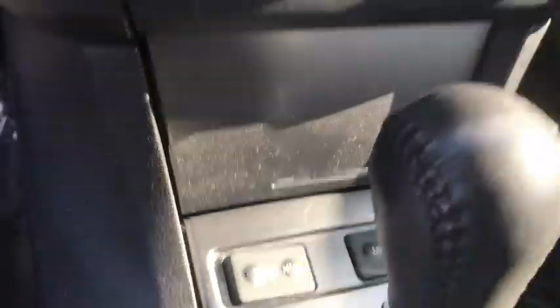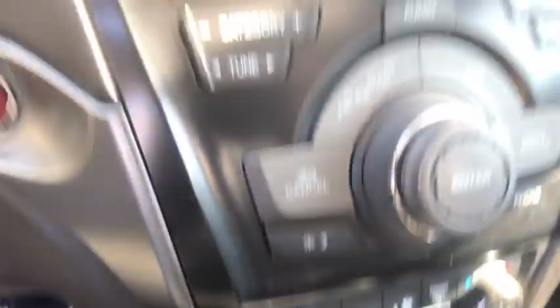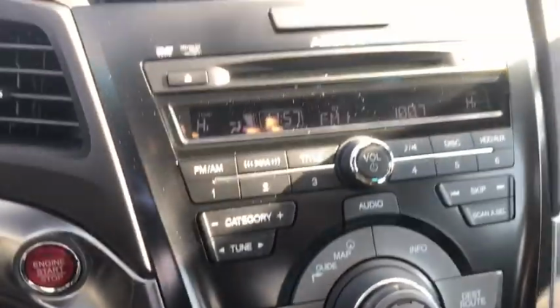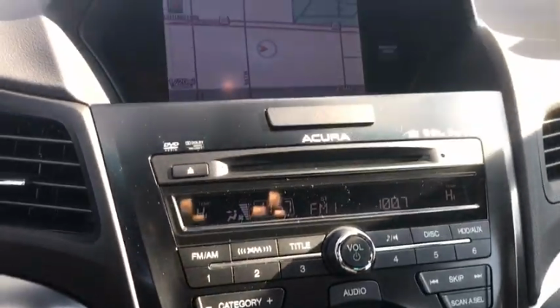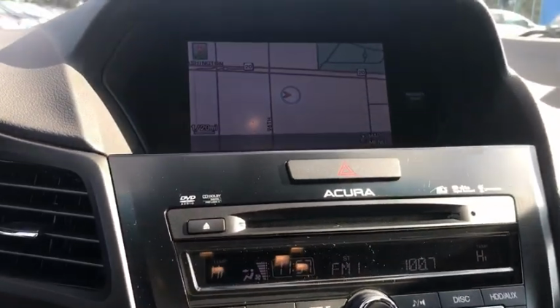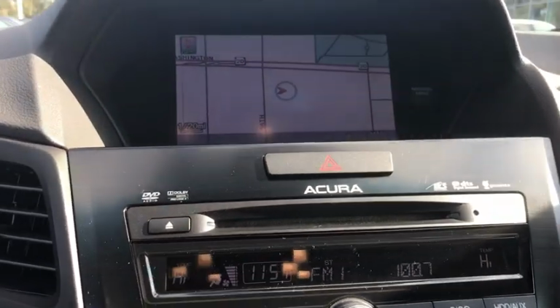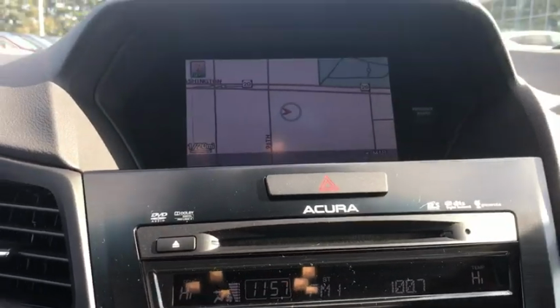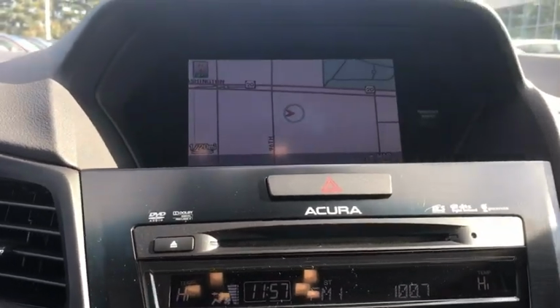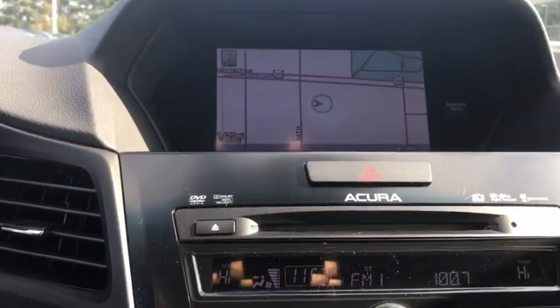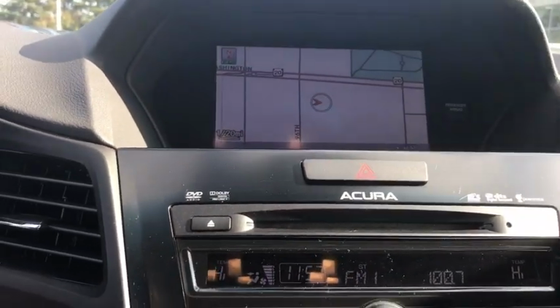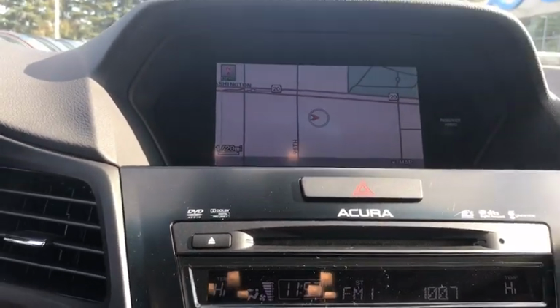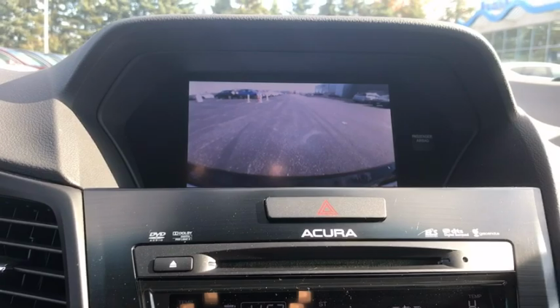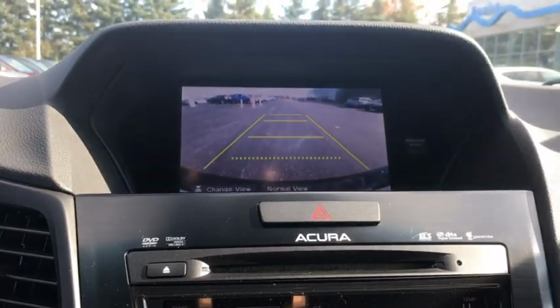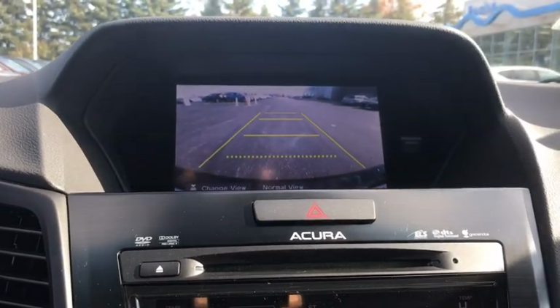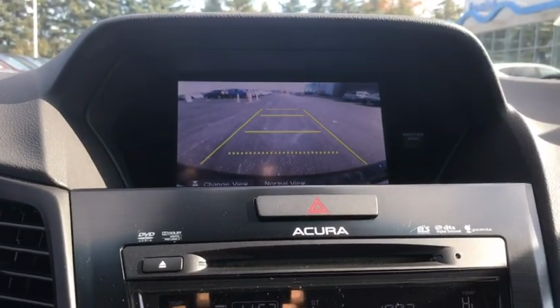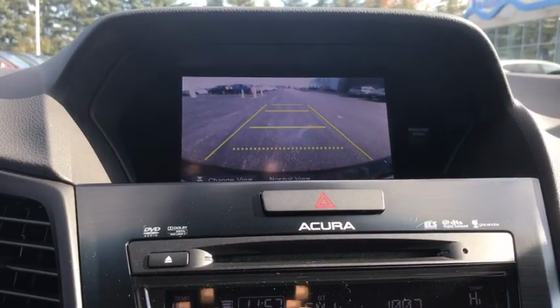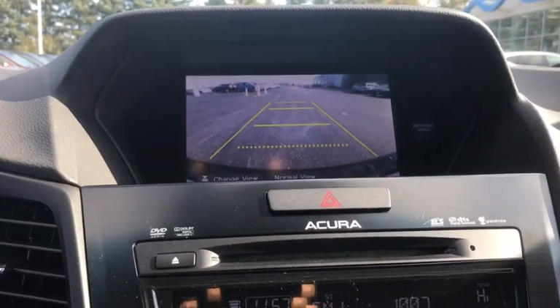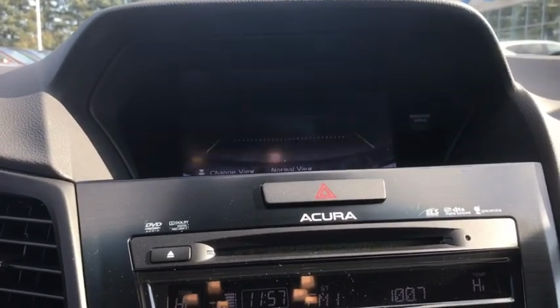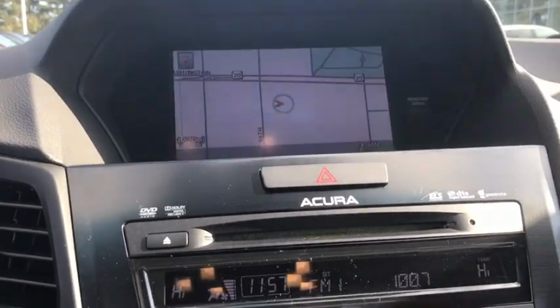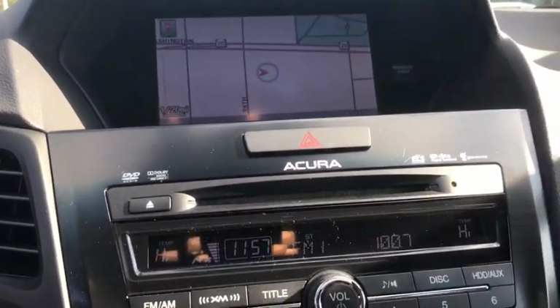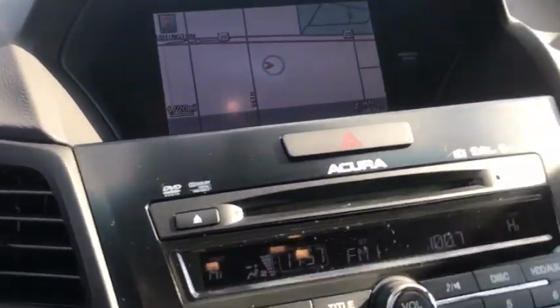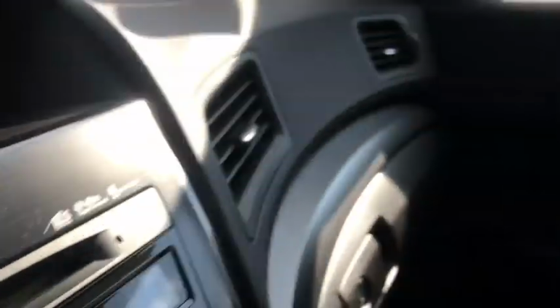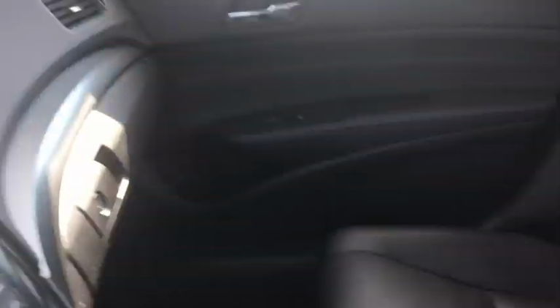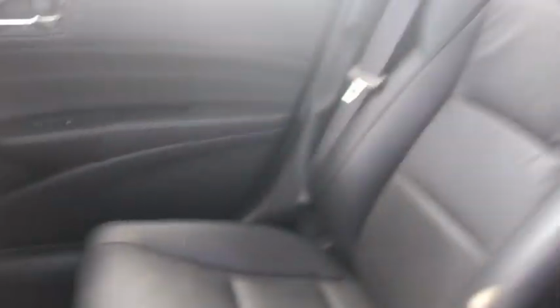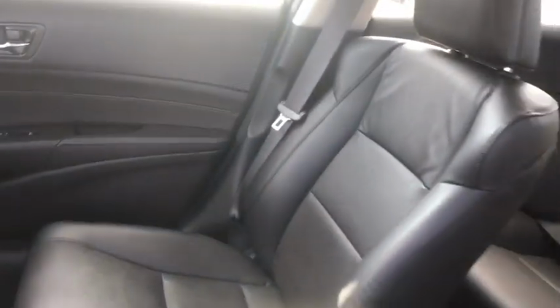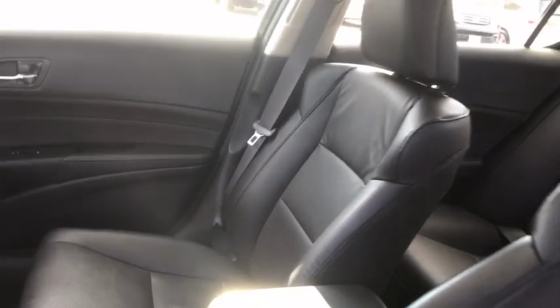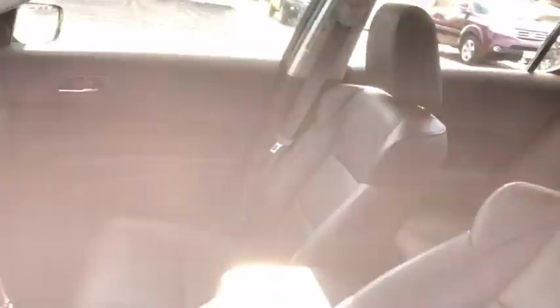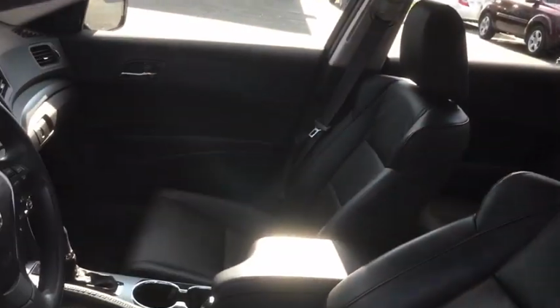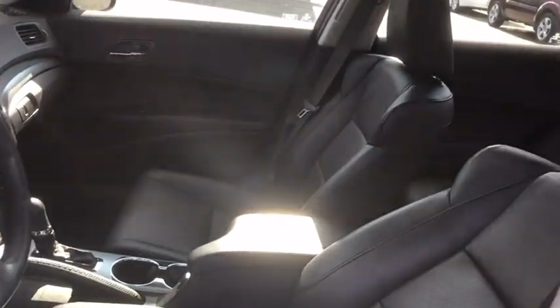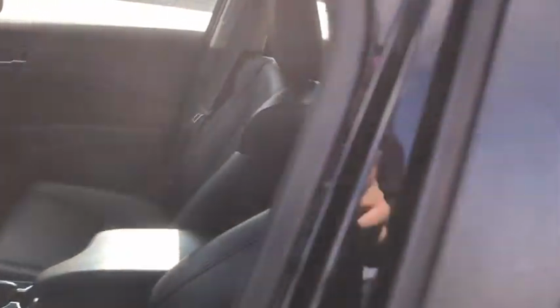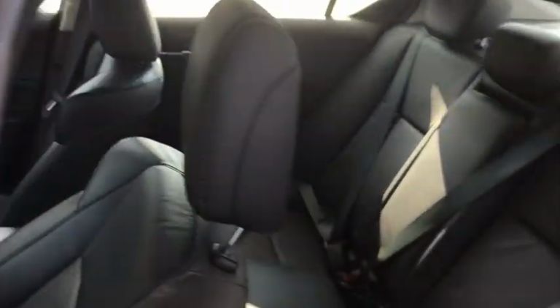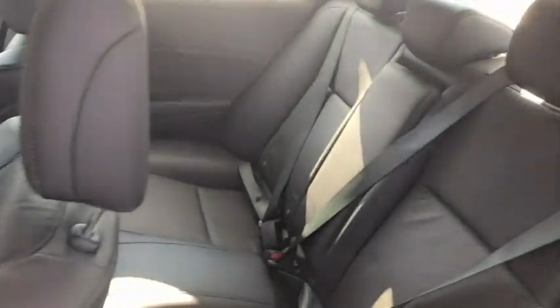Keyless entry, backup camera, steering wheel audio controls, stability control, traction control, navigation system, anti-lock braking system, leather-wrapped steering wheel, Bluetooth, adjustable steering wheel.